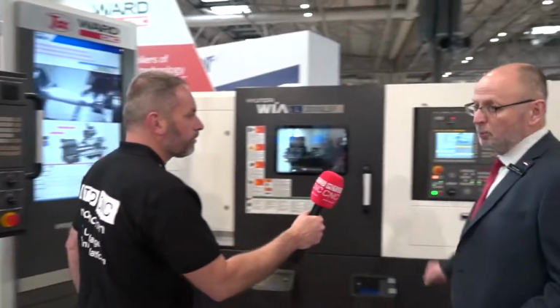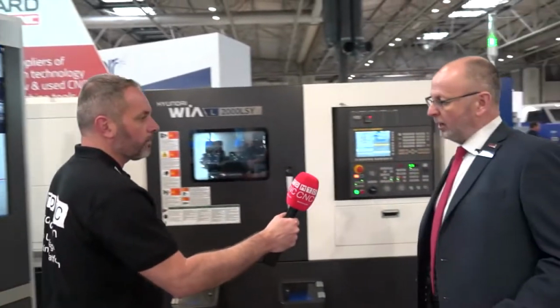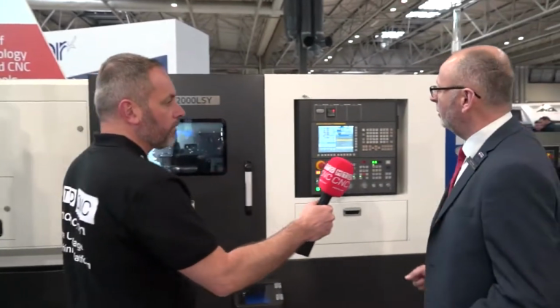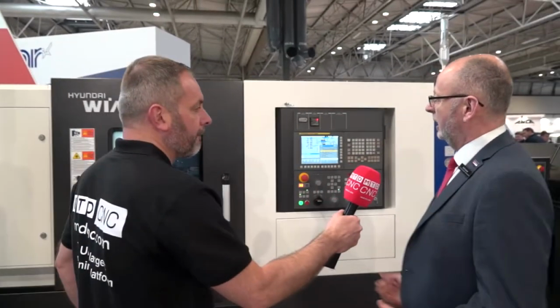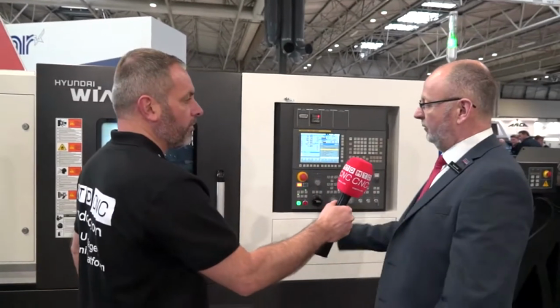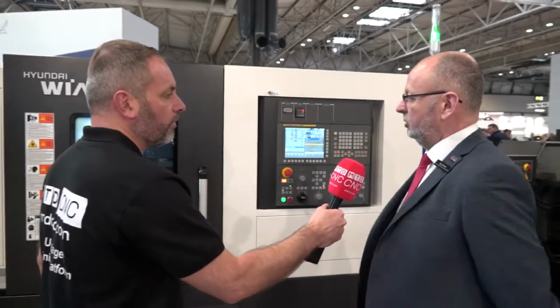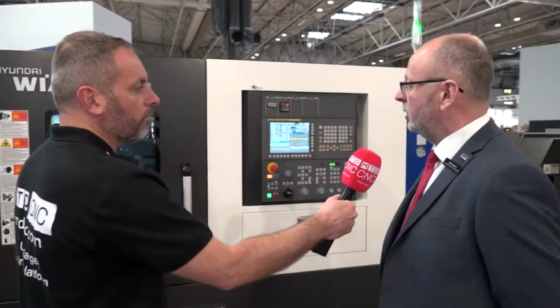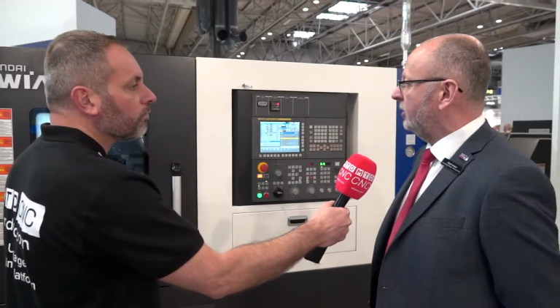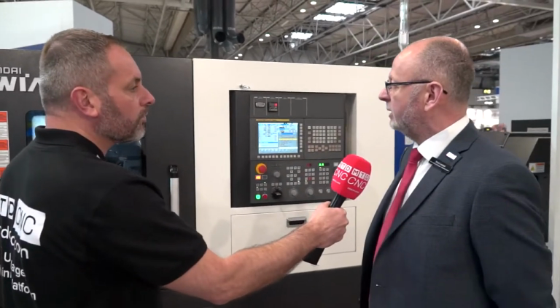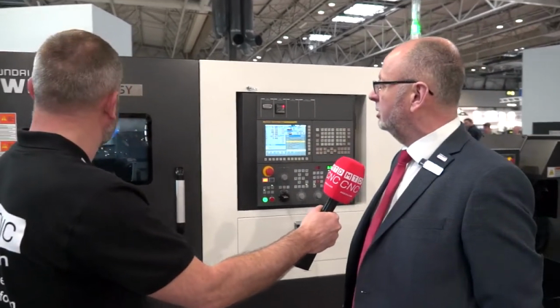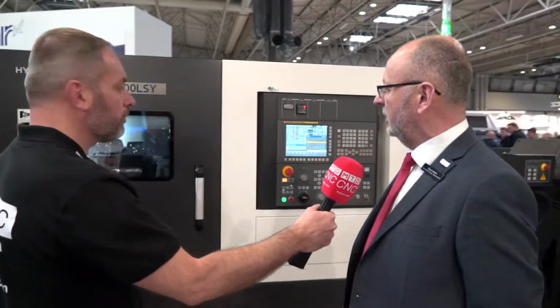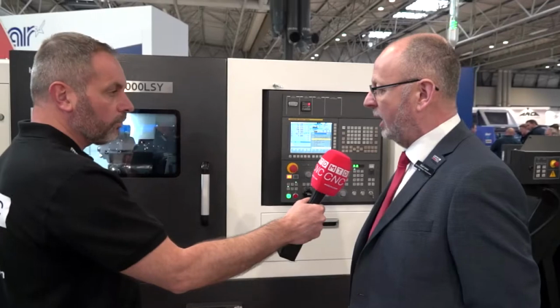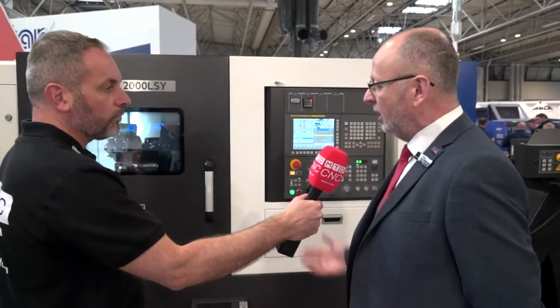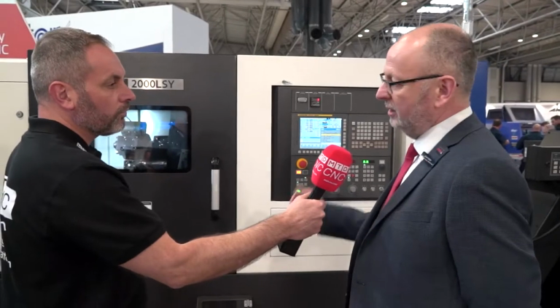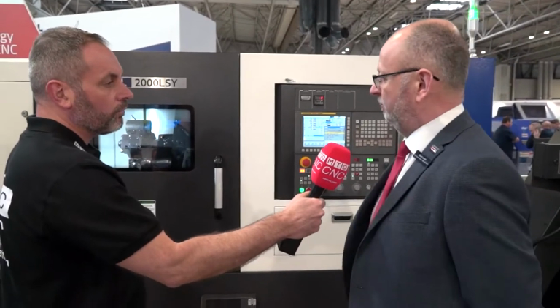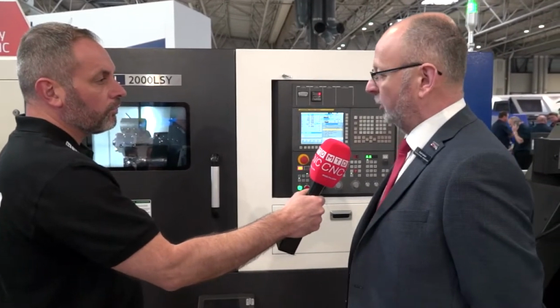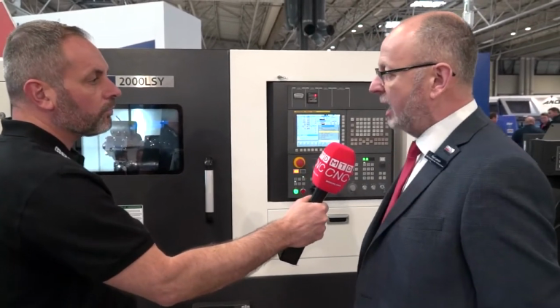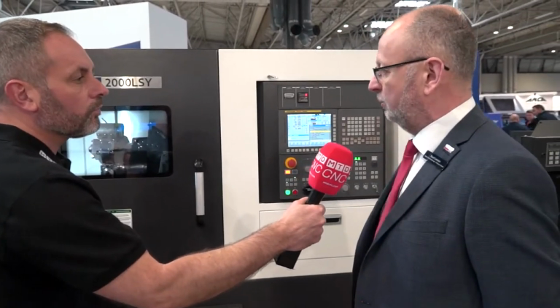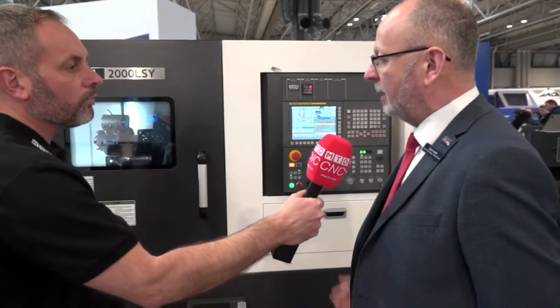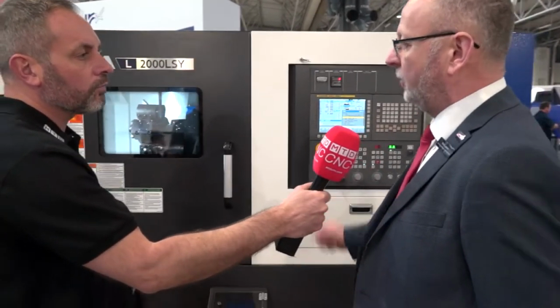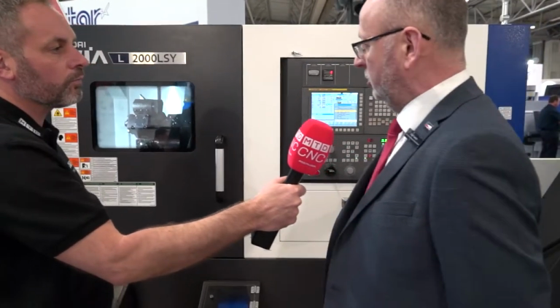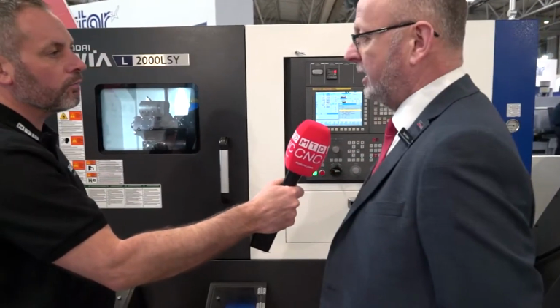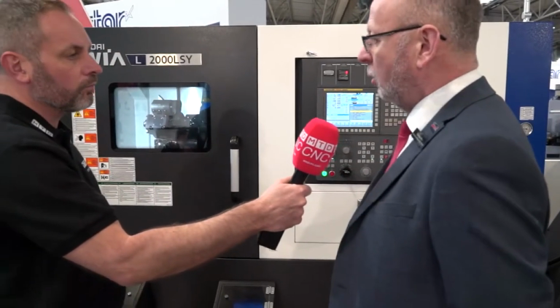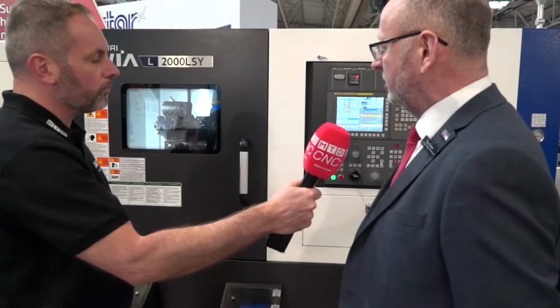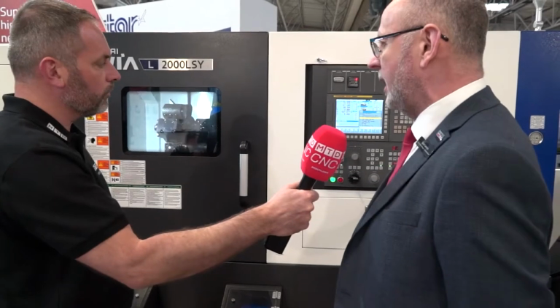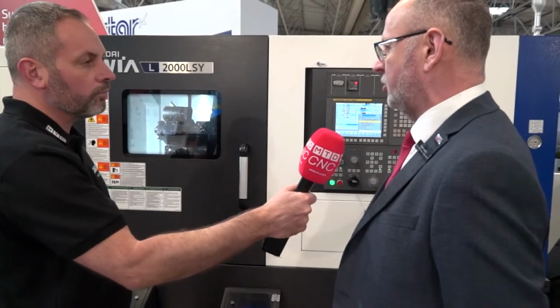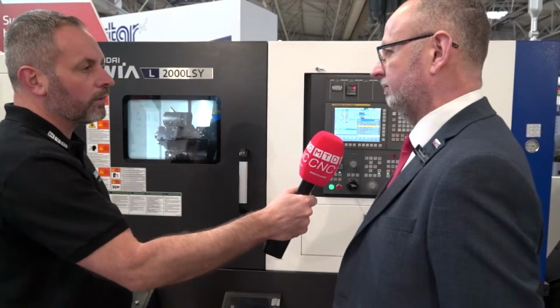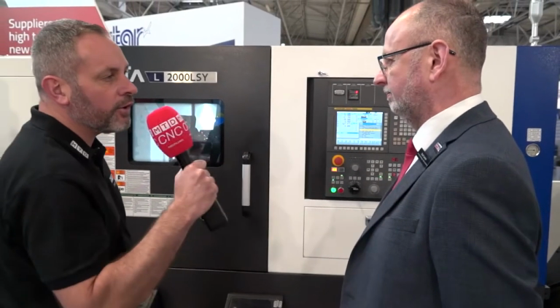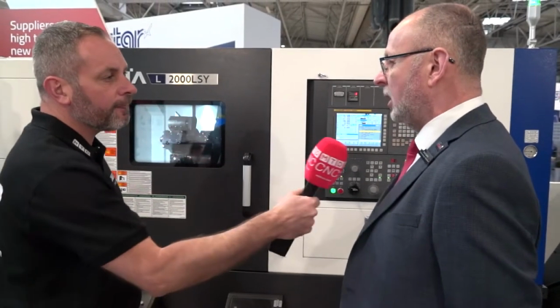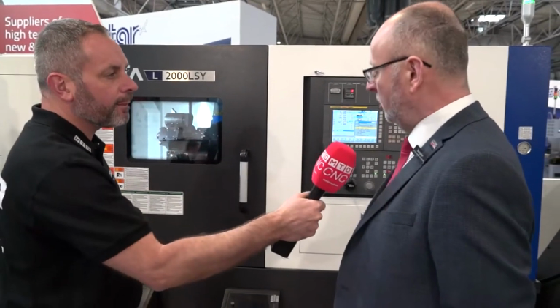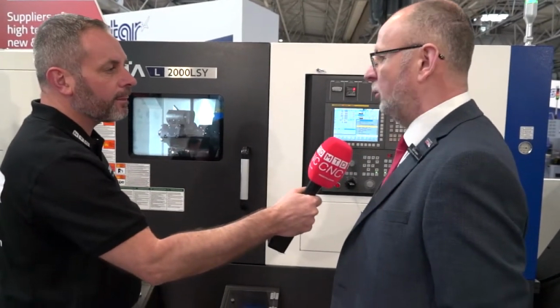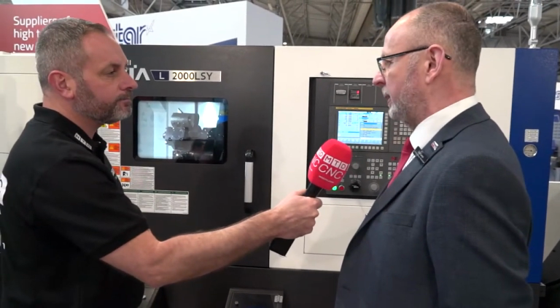Moving on — a new product from Hyundai Weir, first shown in the UK this week: the L2000LSY, a subcontract product type machine for automotive tiers, y-axis lathe, 8-inch chuck. Is it new?